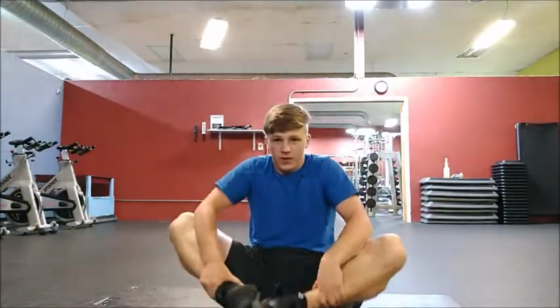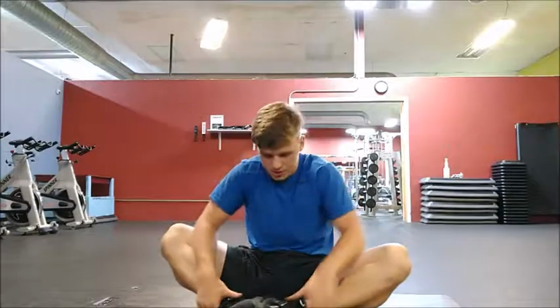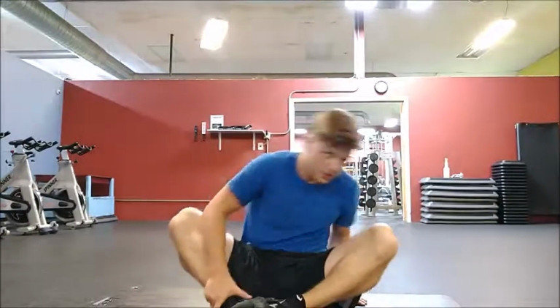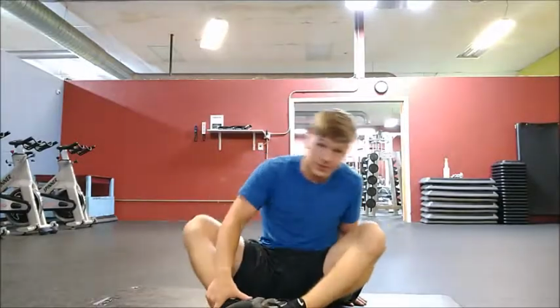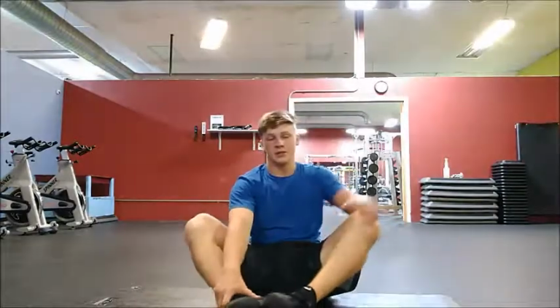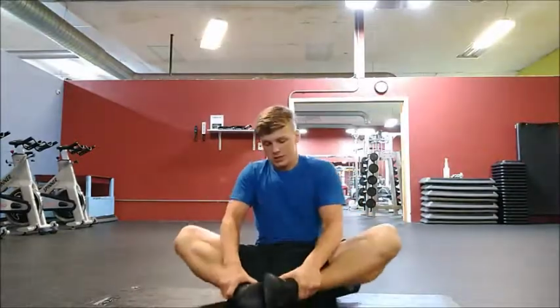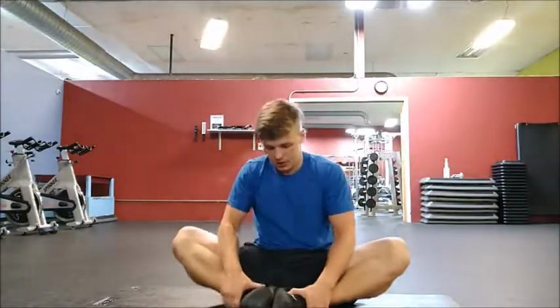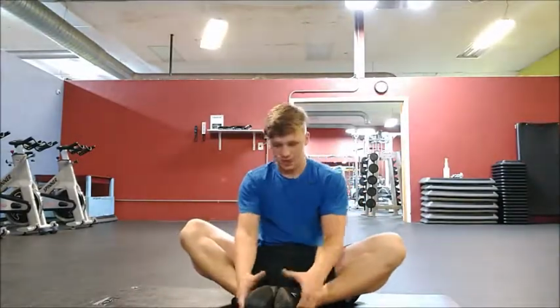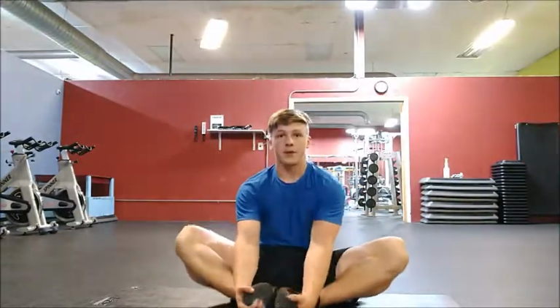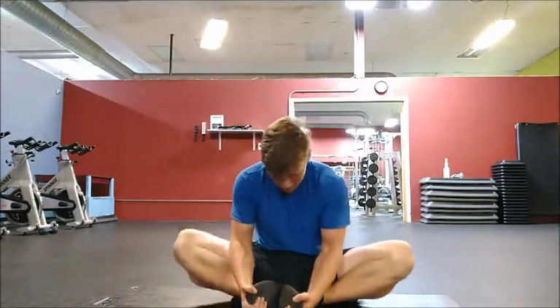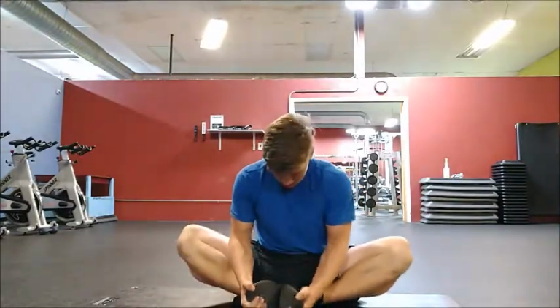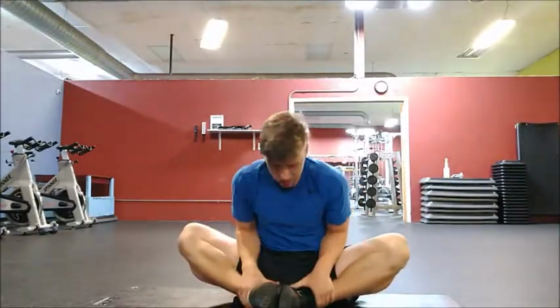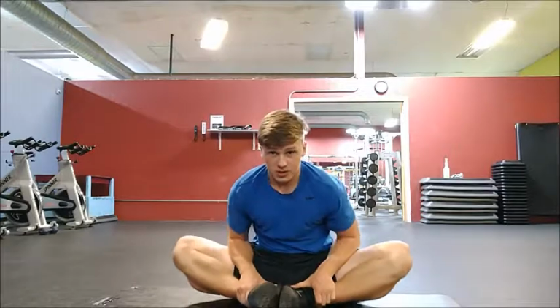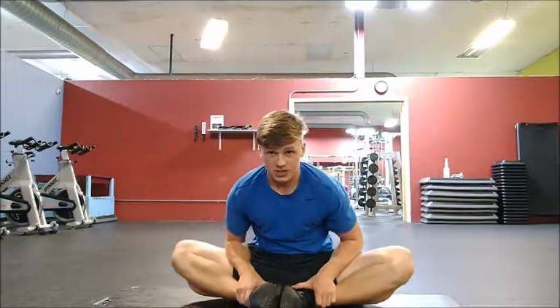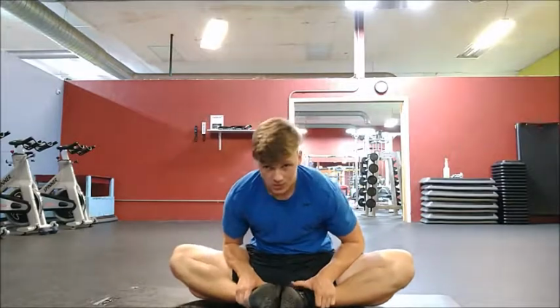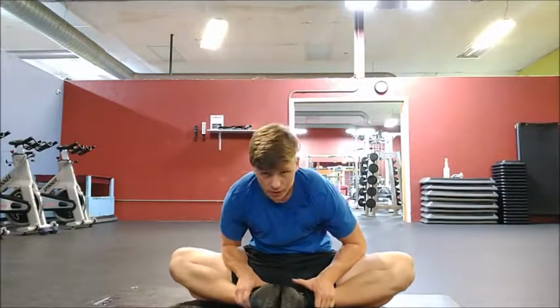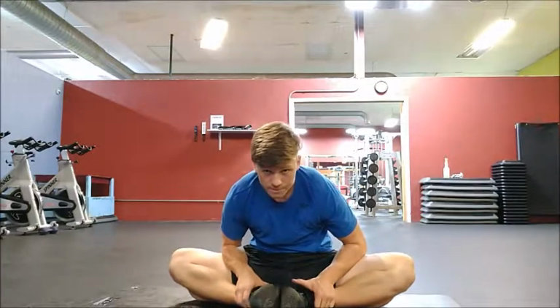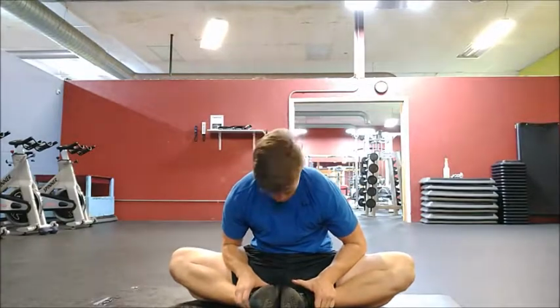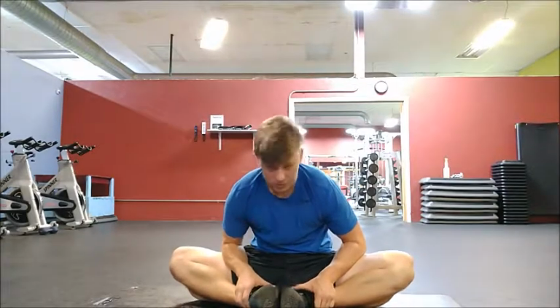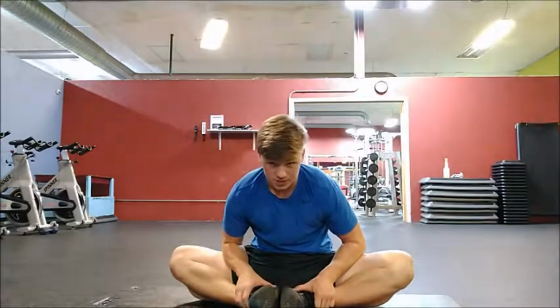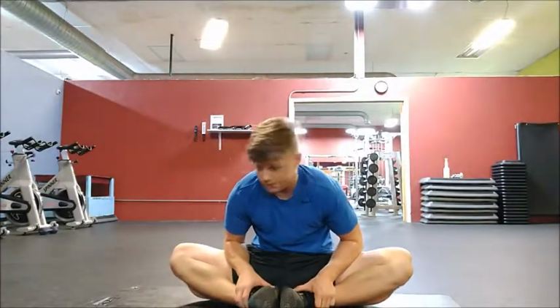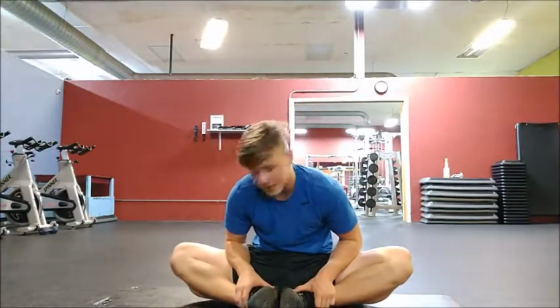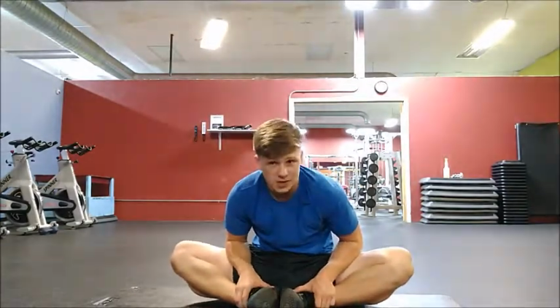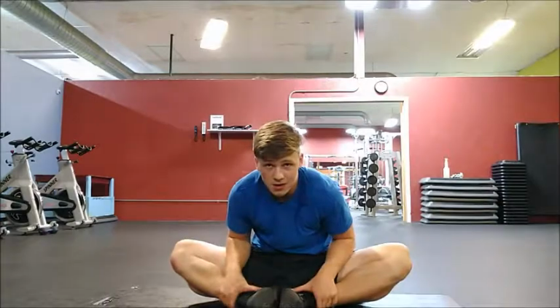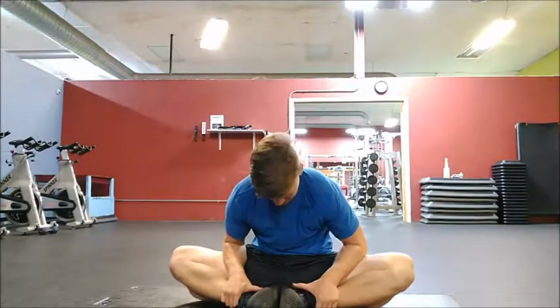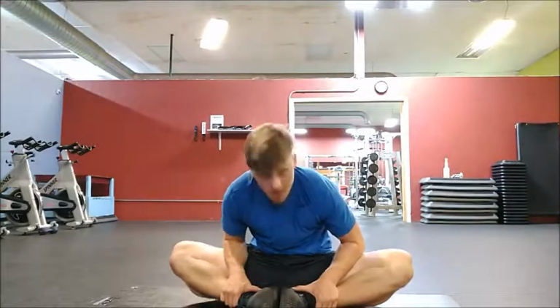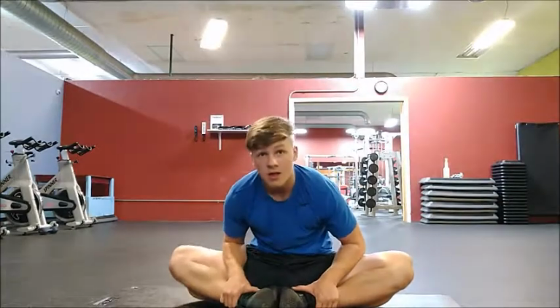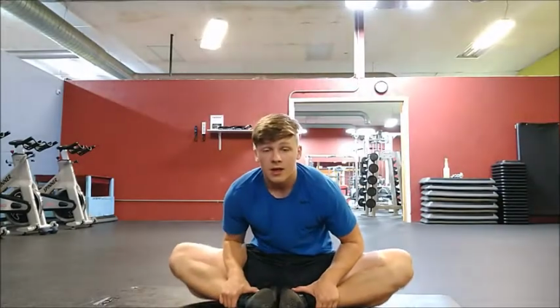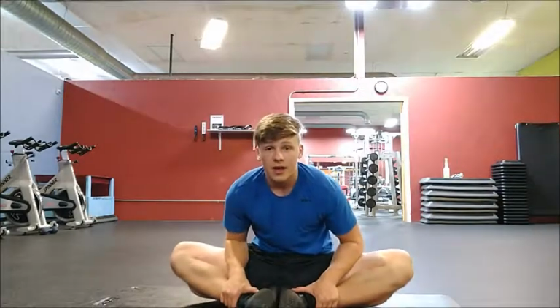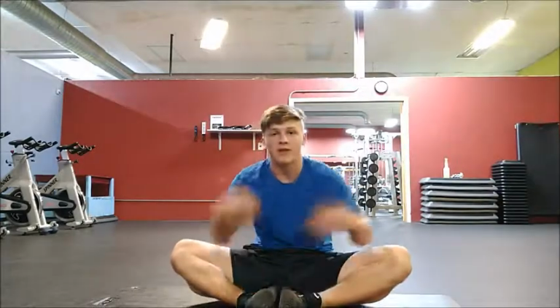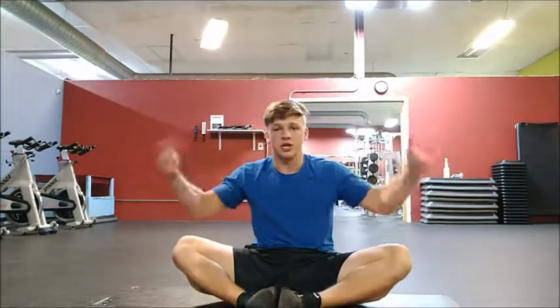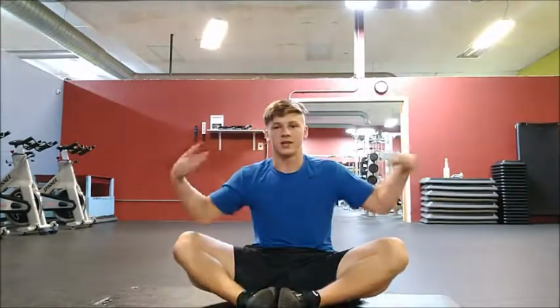Butterfly stretch — you just go like that, try to tuck them in, and touch your knees to the floor. Or at least your shins if you have big calves like me. And then shake your hands out.